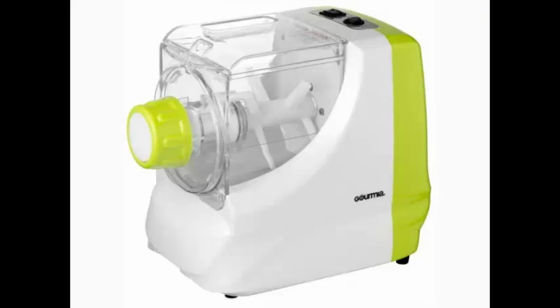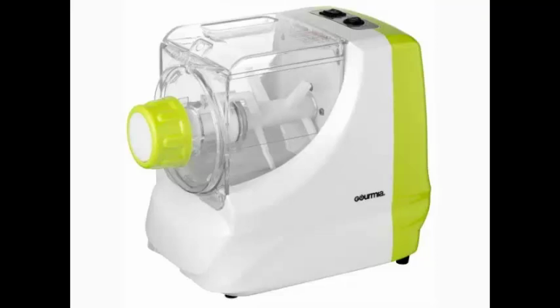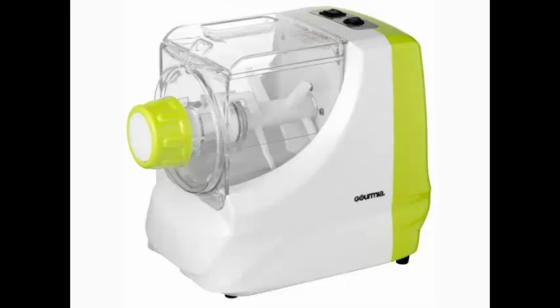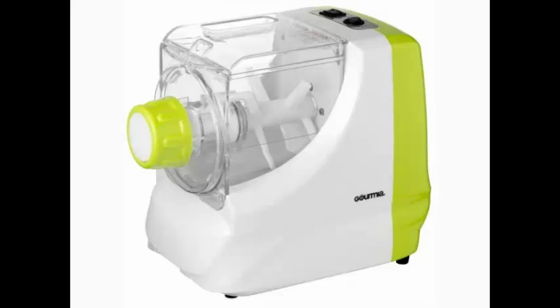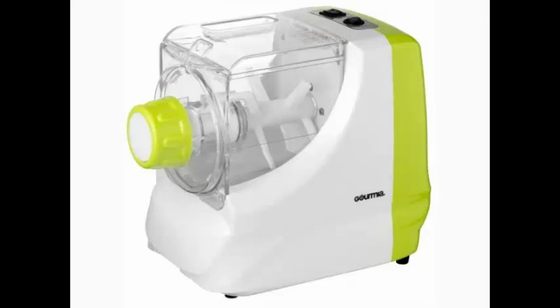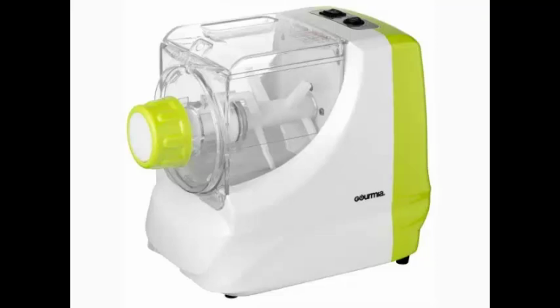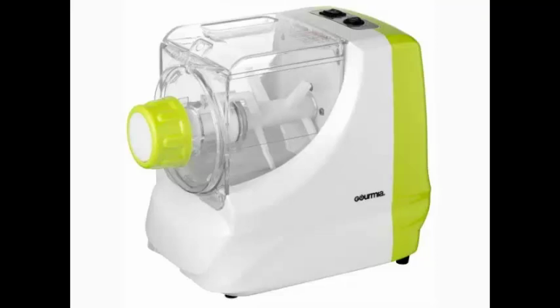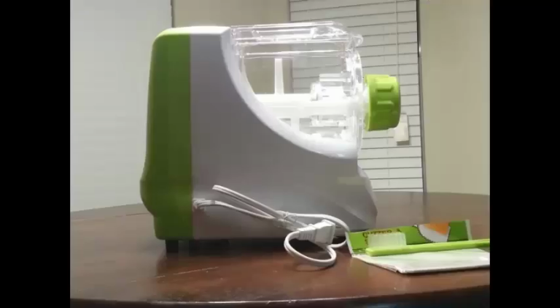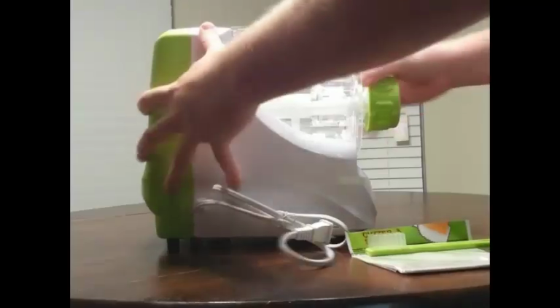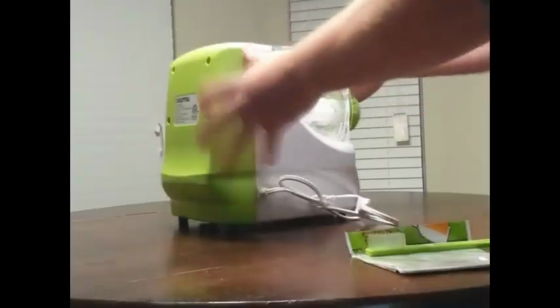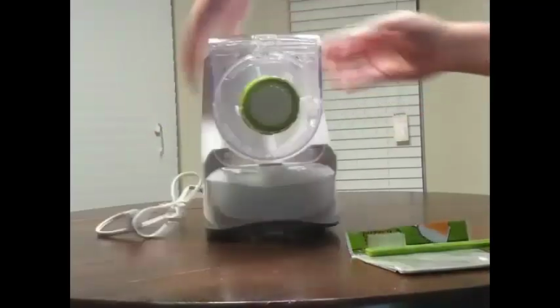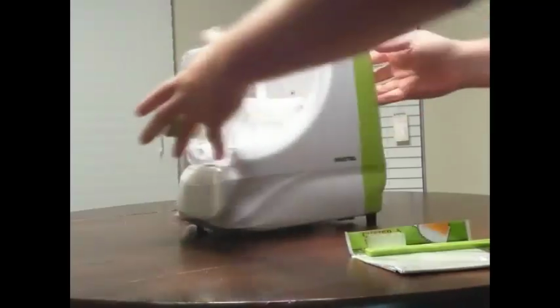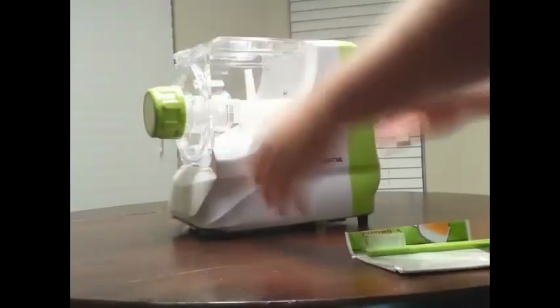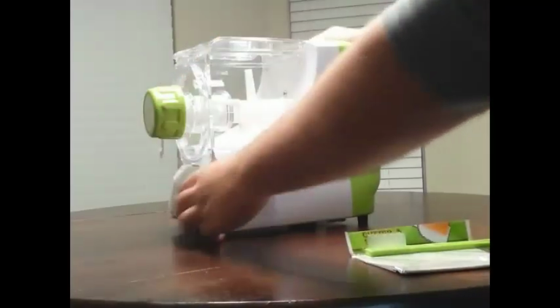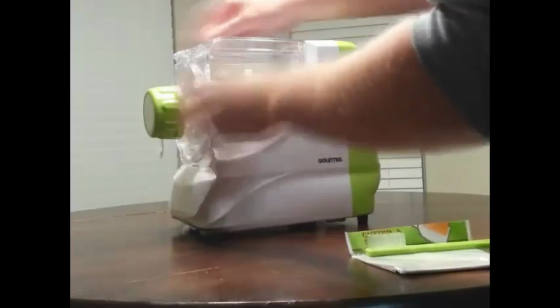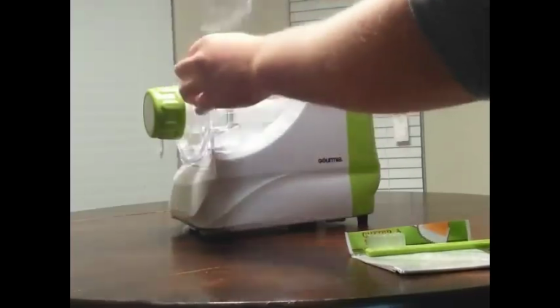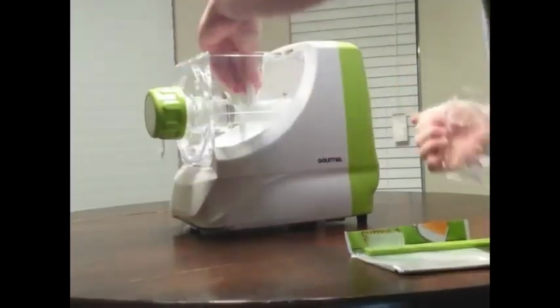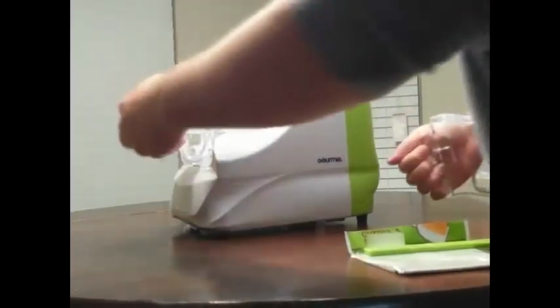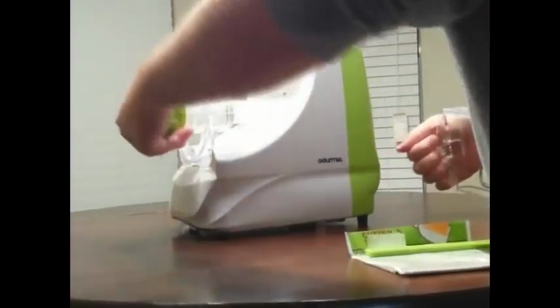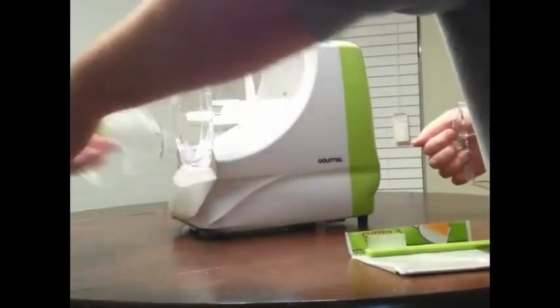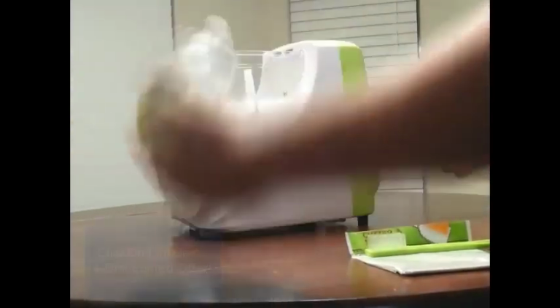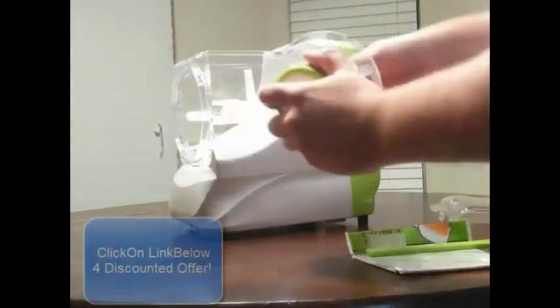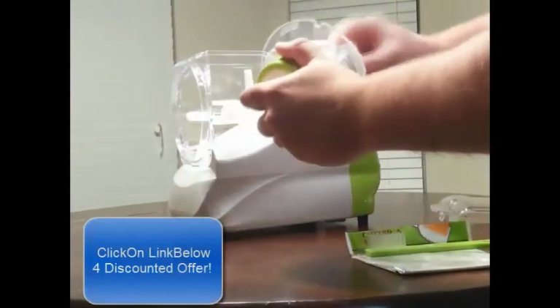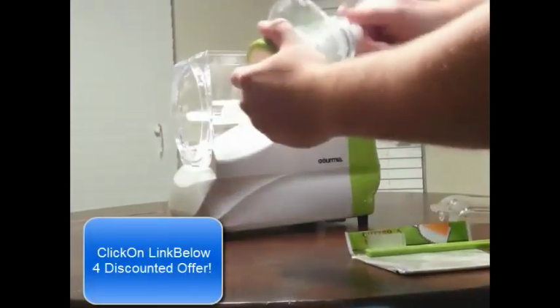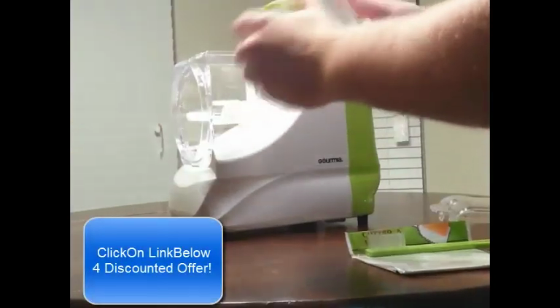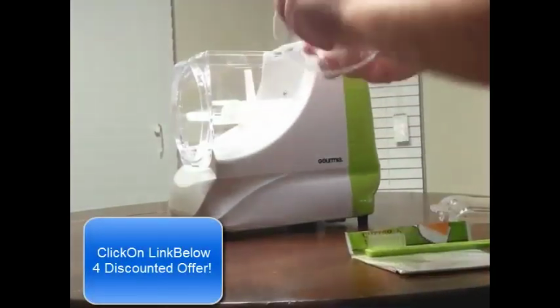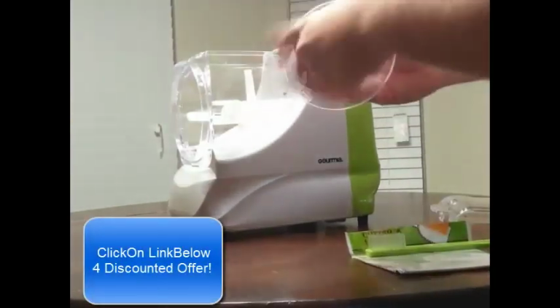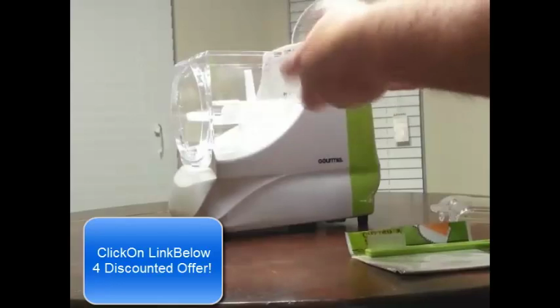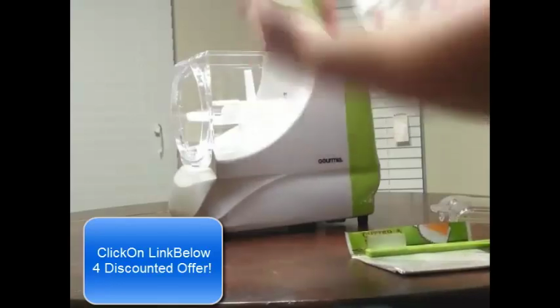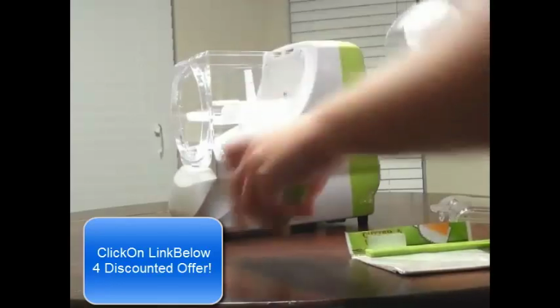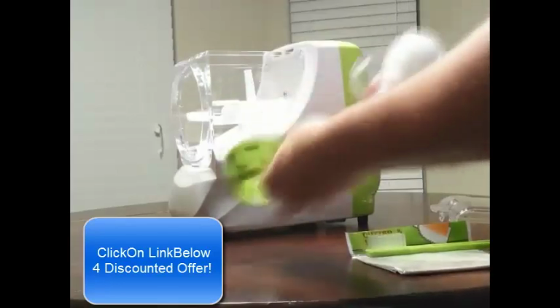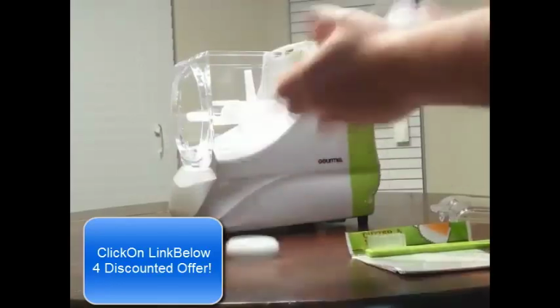Welcome to a quick review on the Gourmia Electric Pasta Amazing Pasta Maker. As you can see, I just pulled it out of the box. It's going a little faster so that you can get through the whole review.